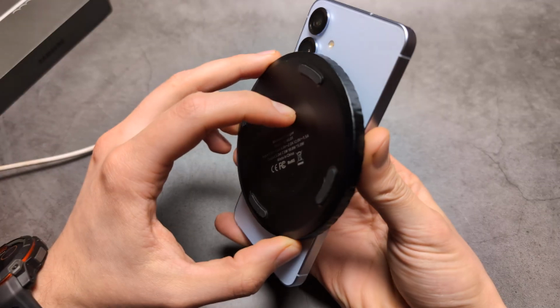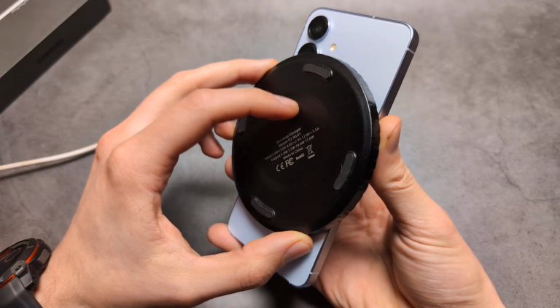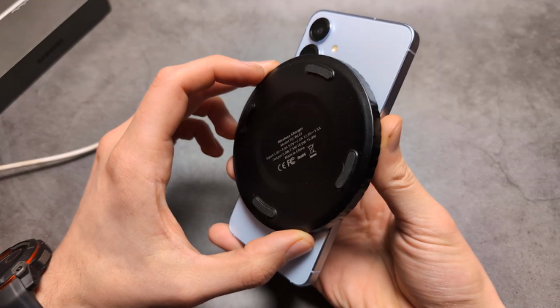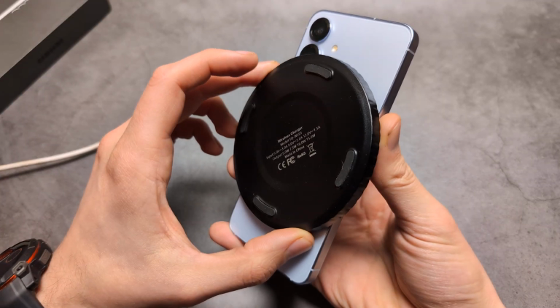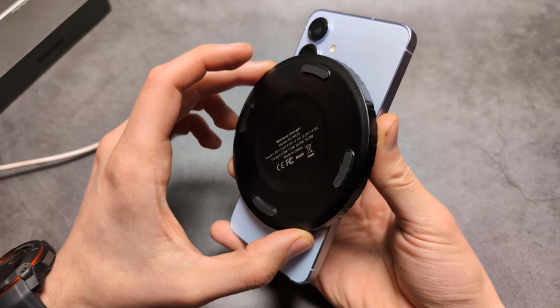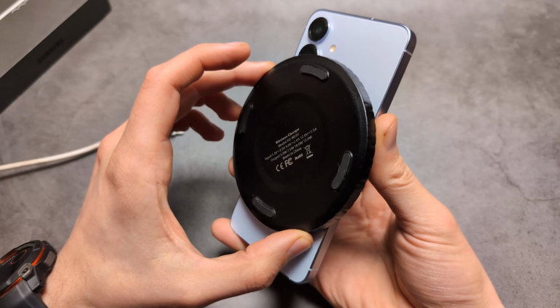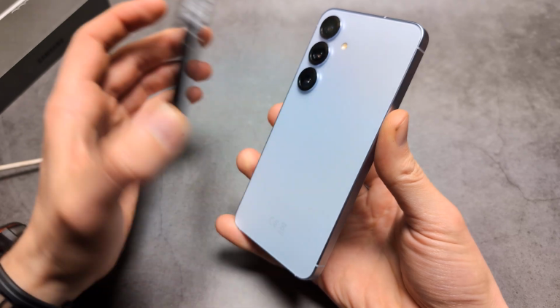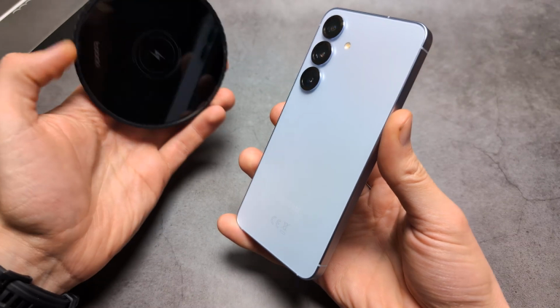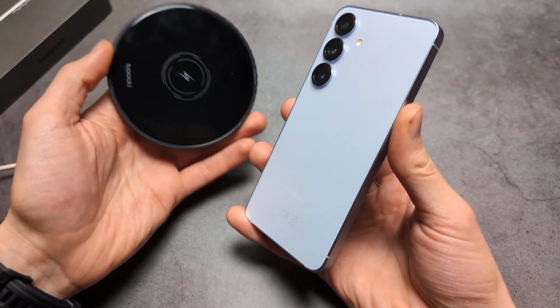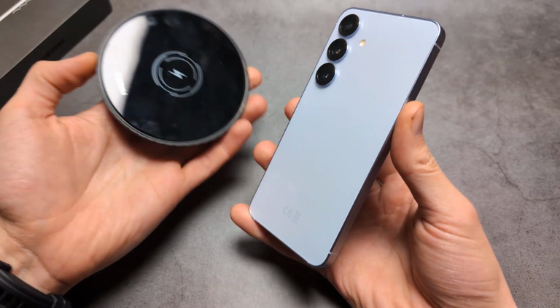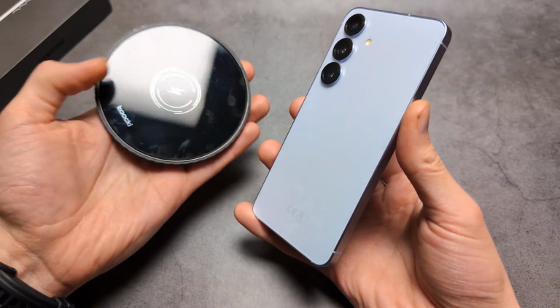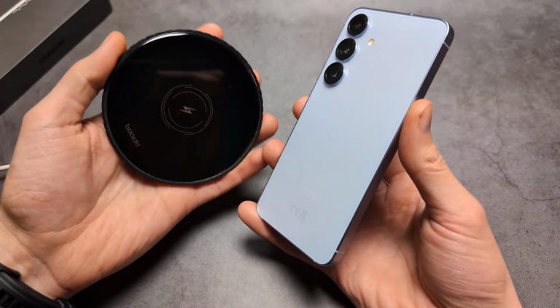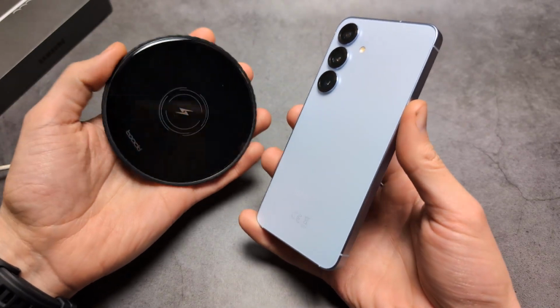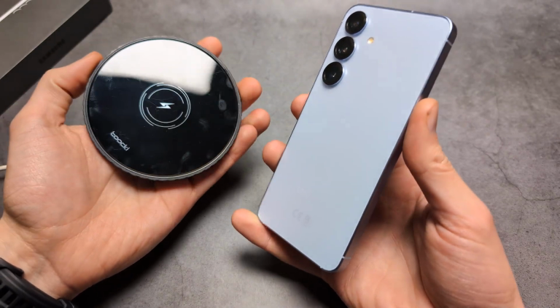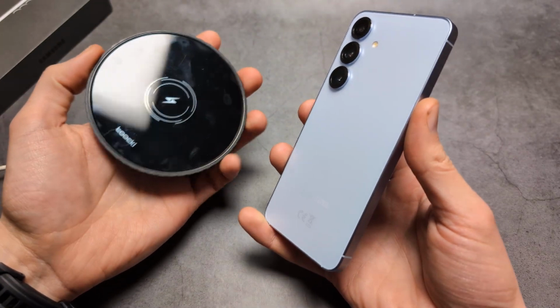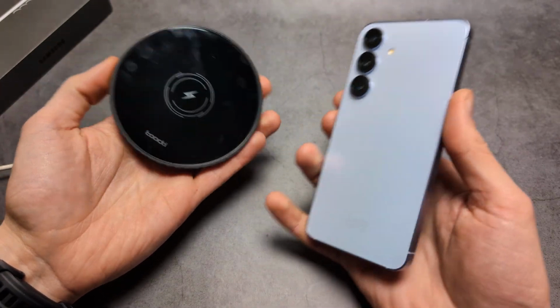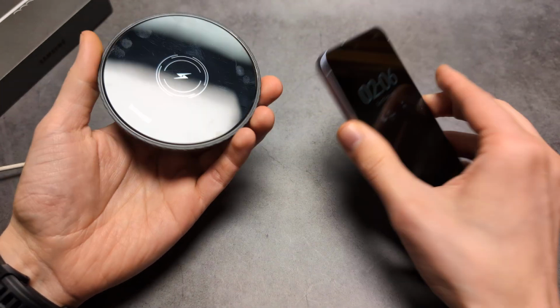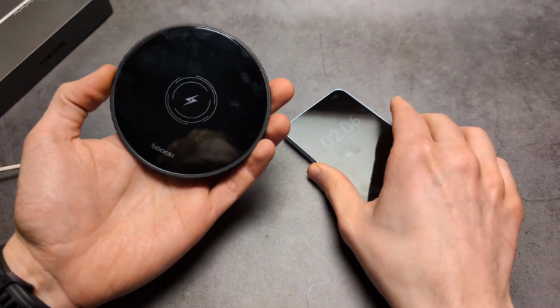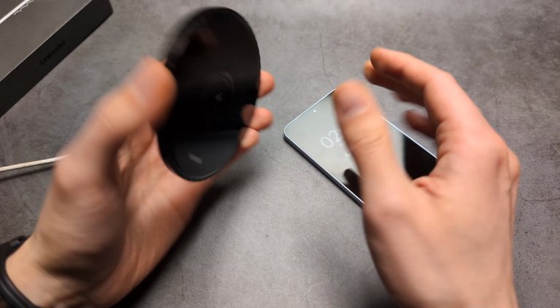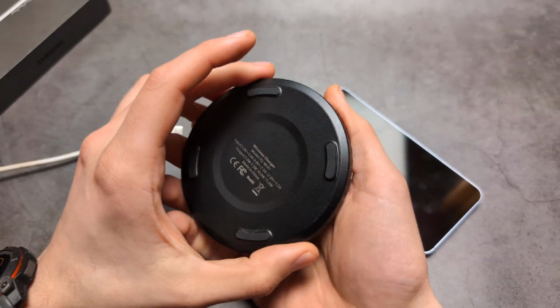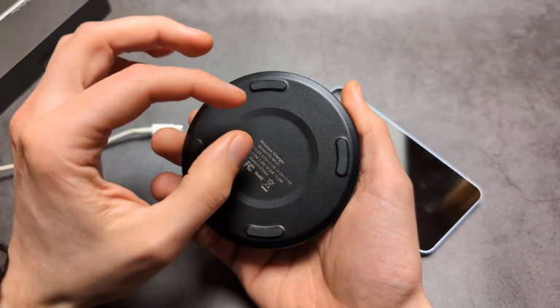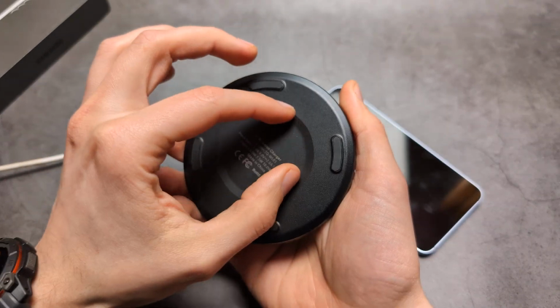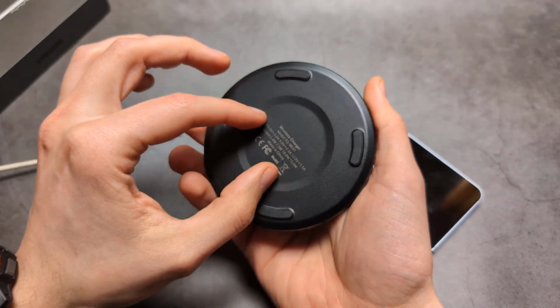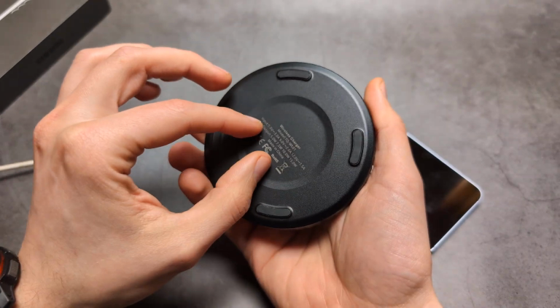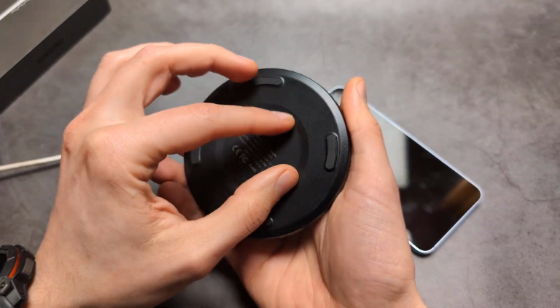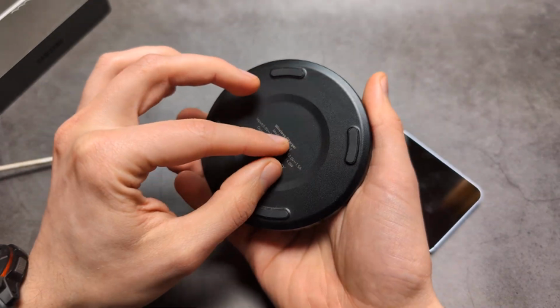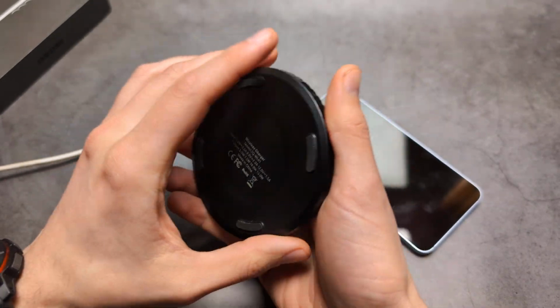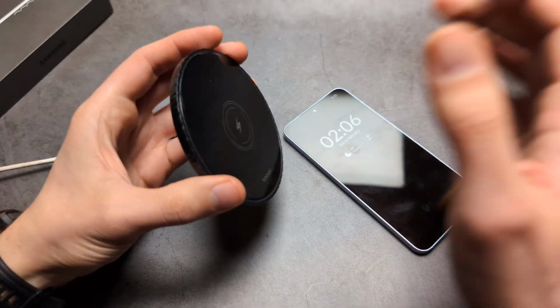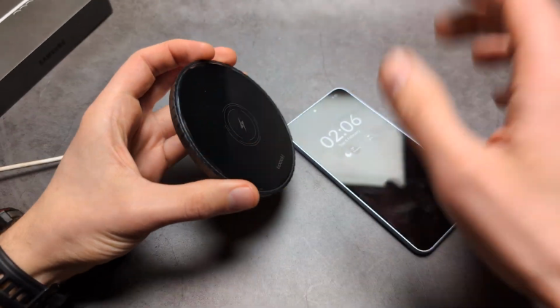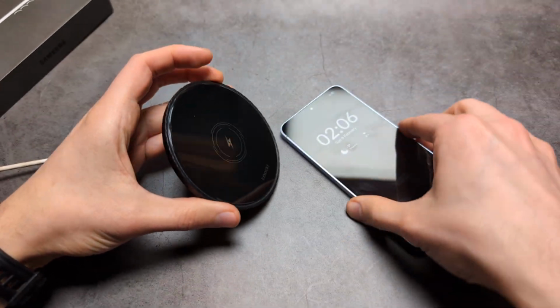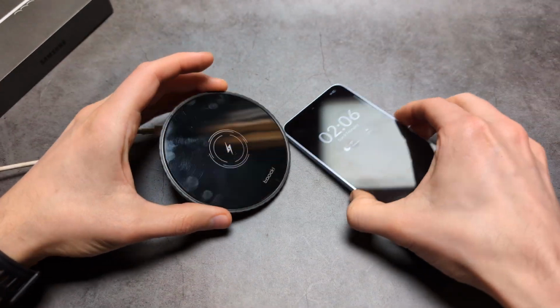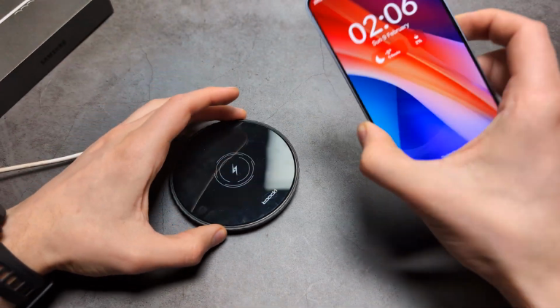This is not the most efficient way to charge and it will generate a lot of heat. Maybe you can get one of these smaller charger pads, as they basically come in different sizes.